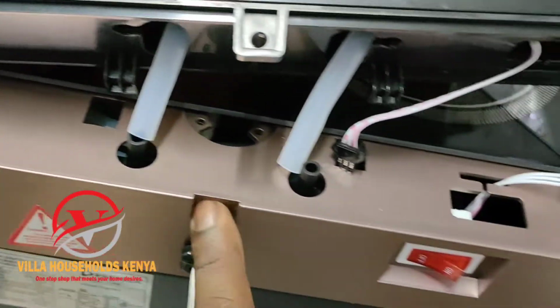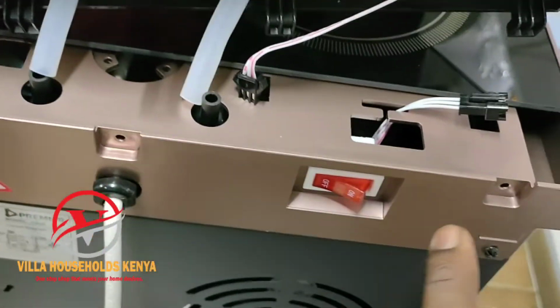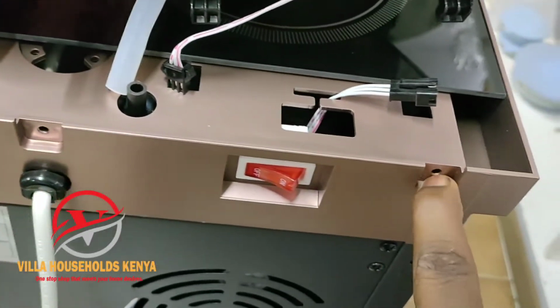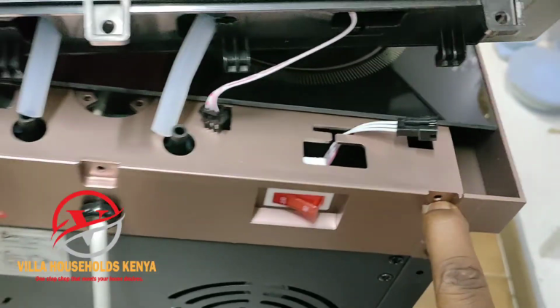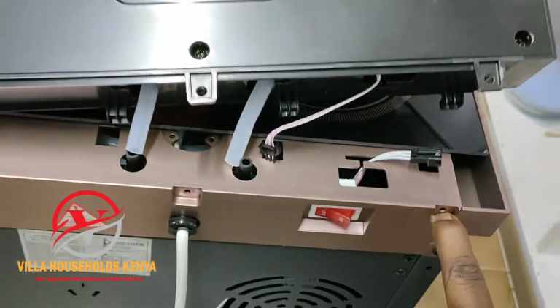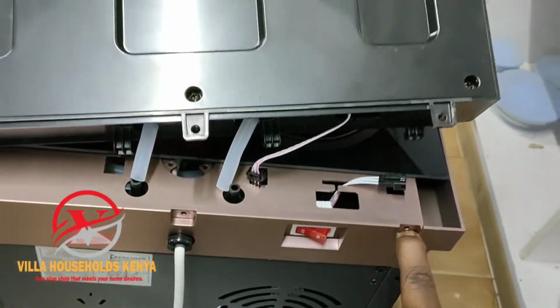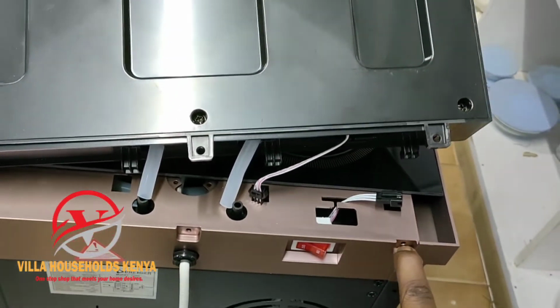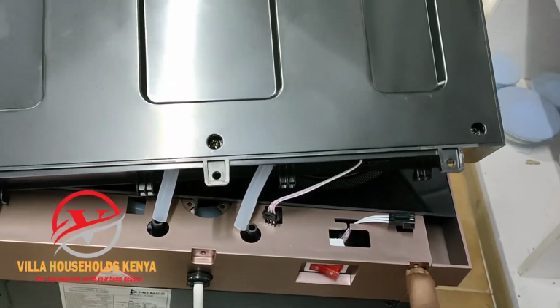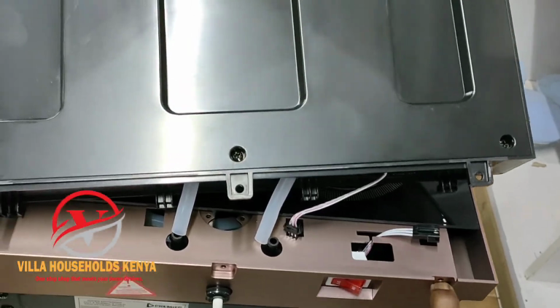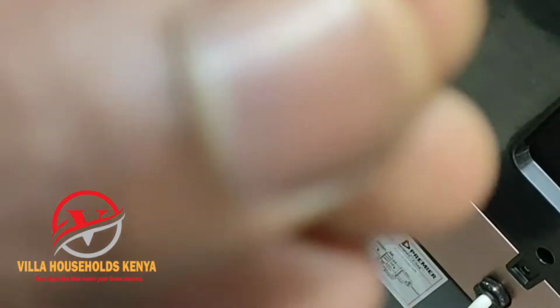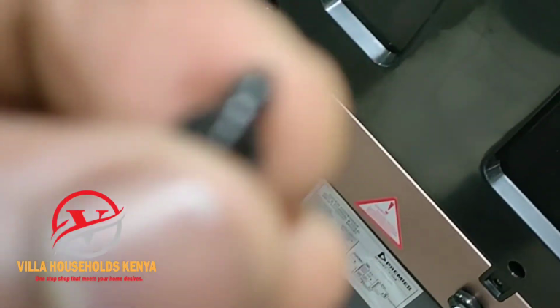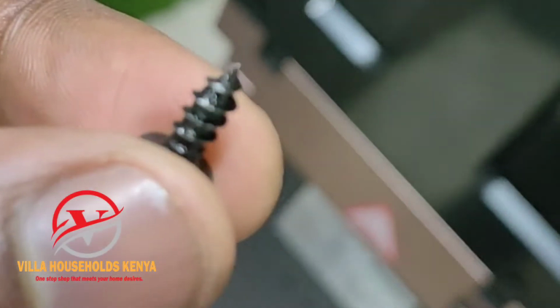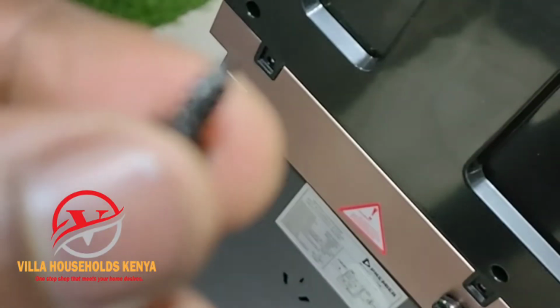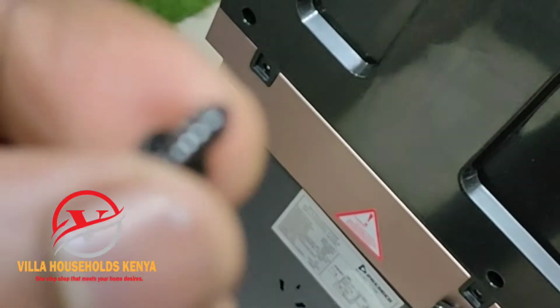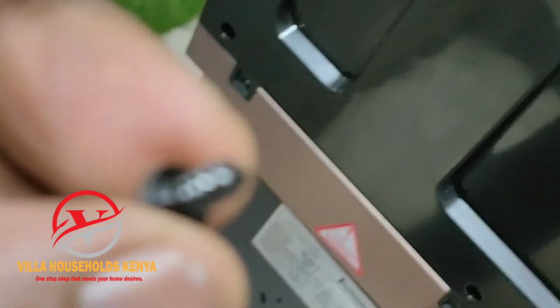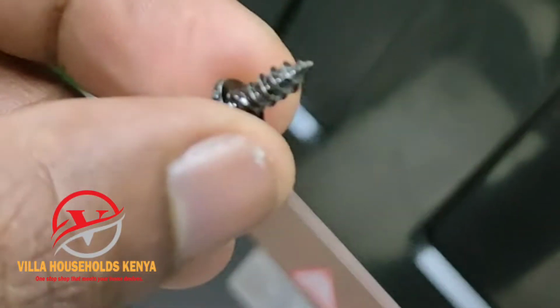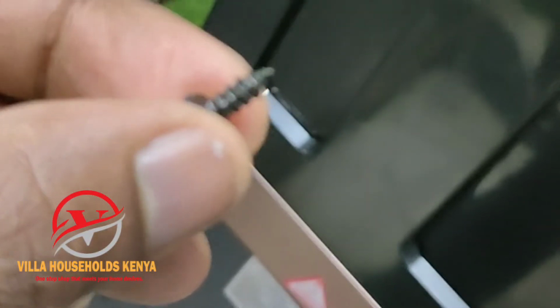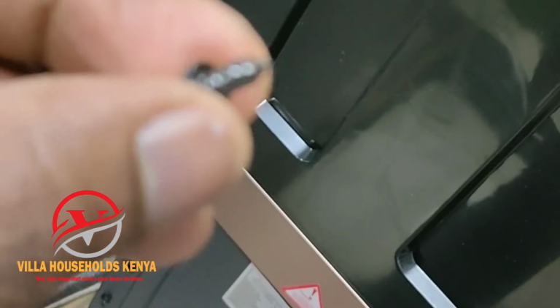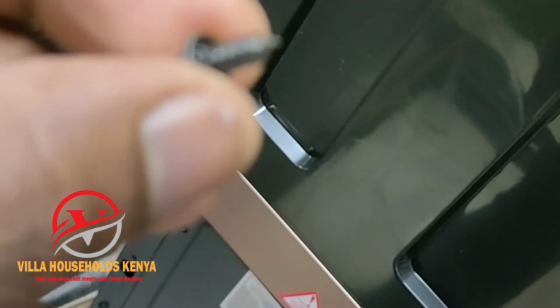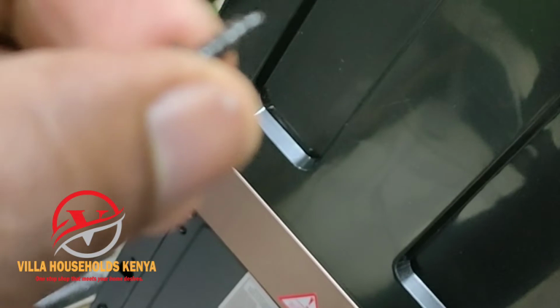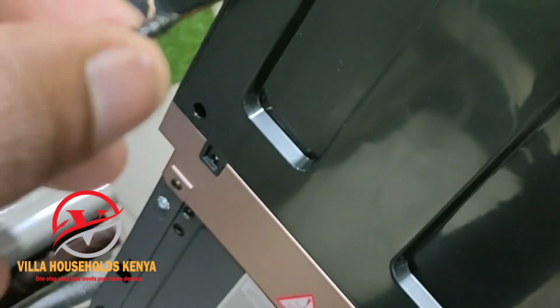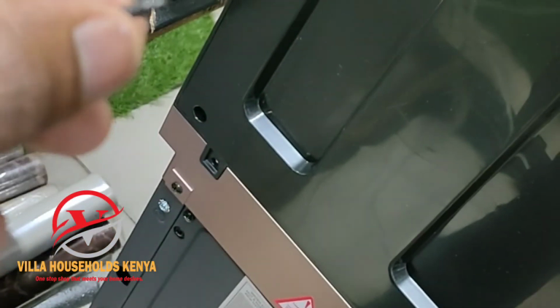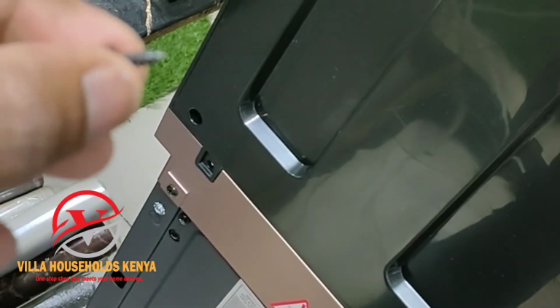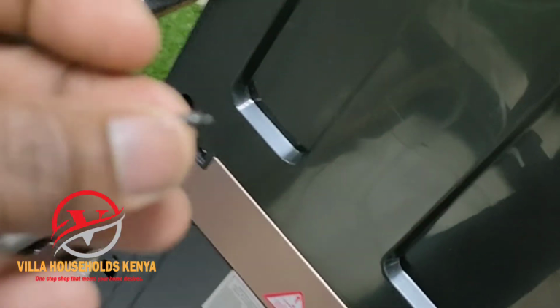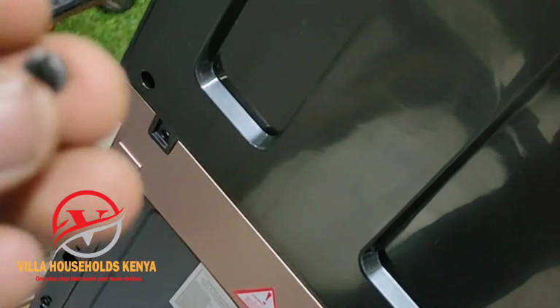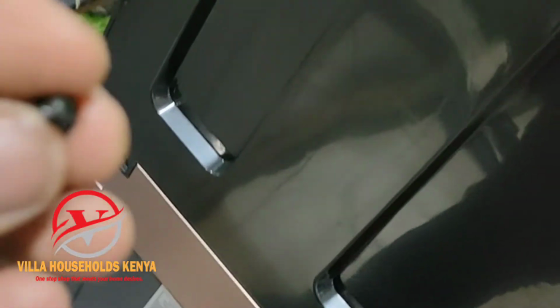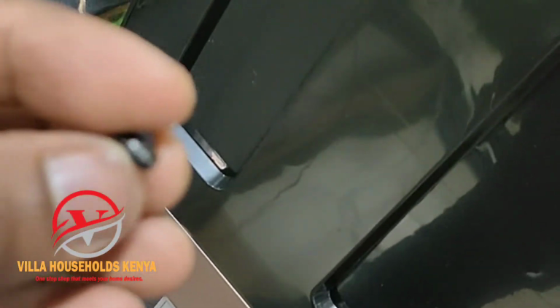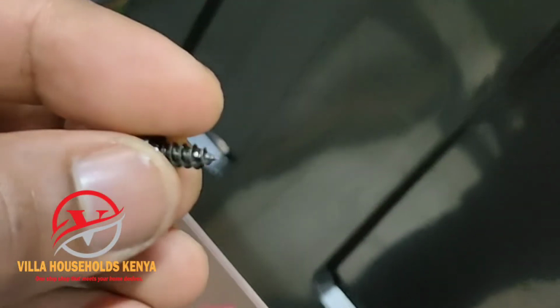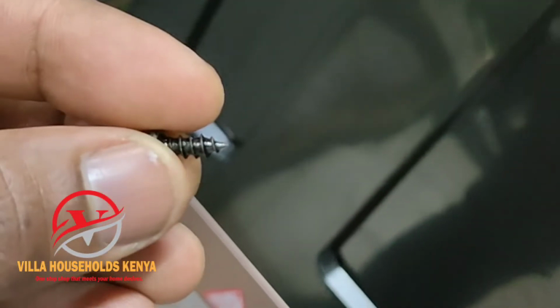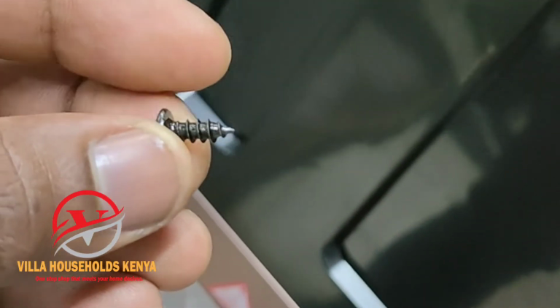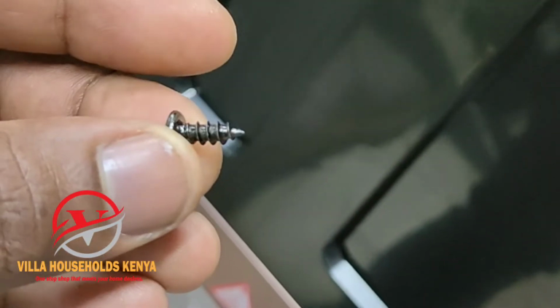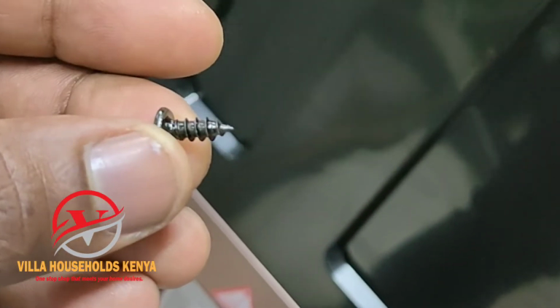This should be going to the place as I'm showing you correctly. And this is the screw that you will use to screw there so that it can be firm when using it at your home.